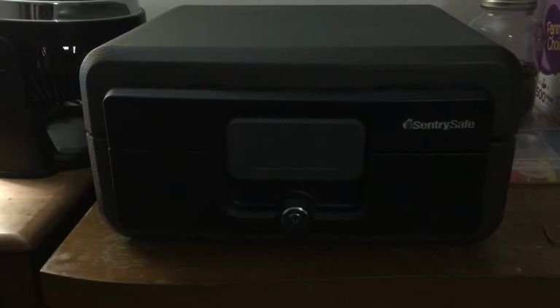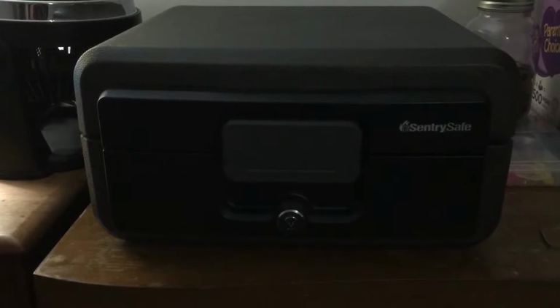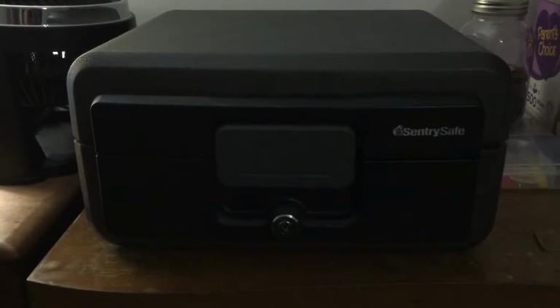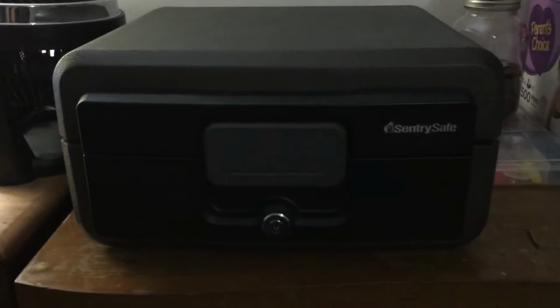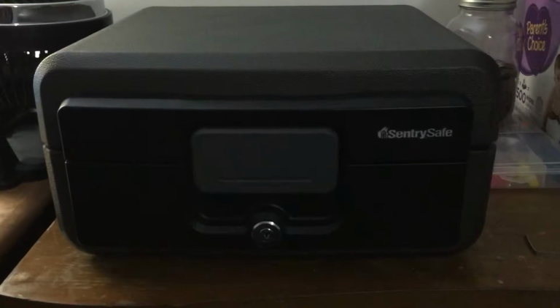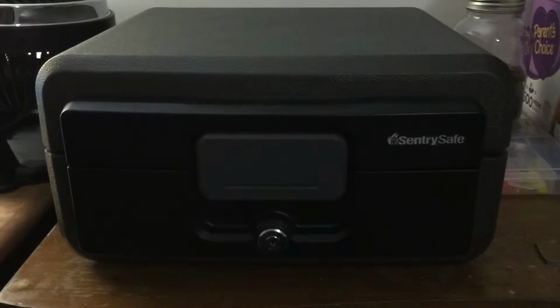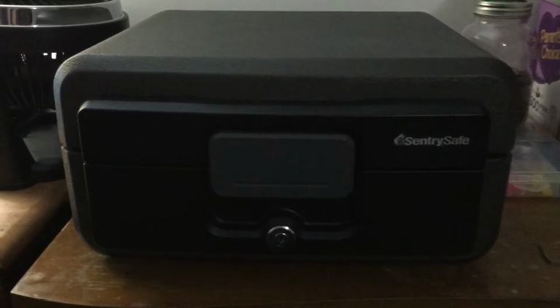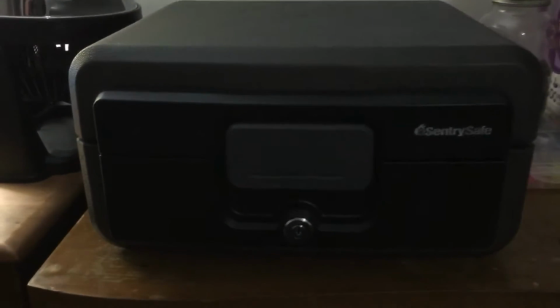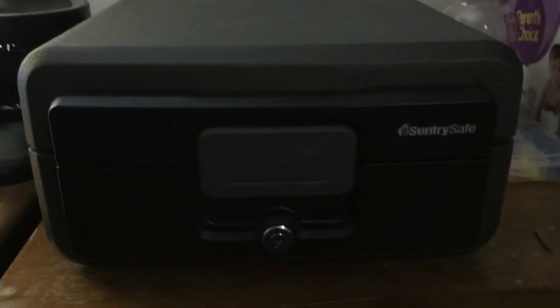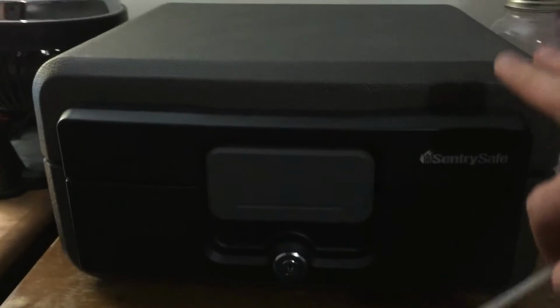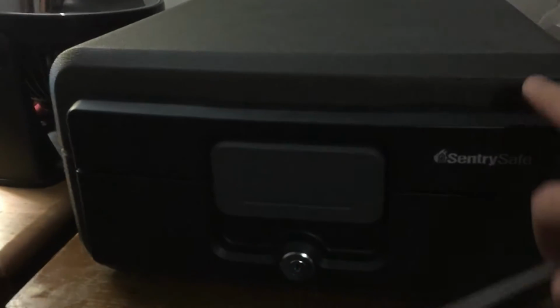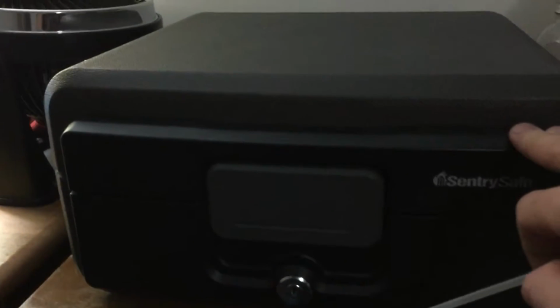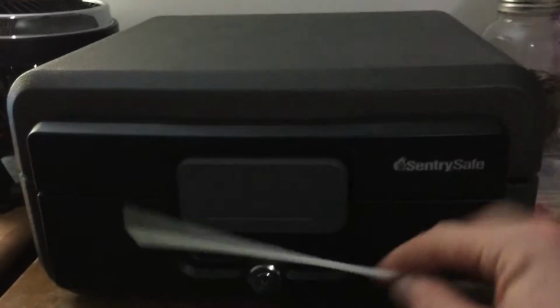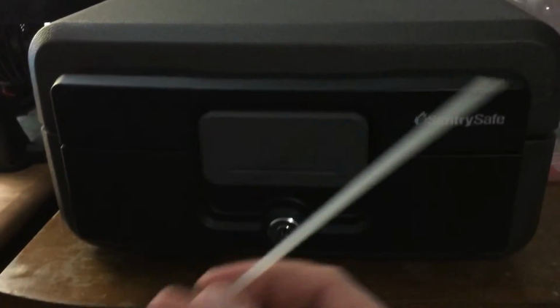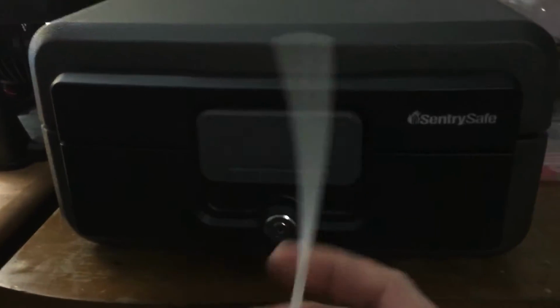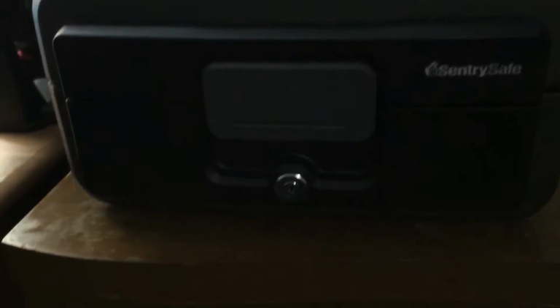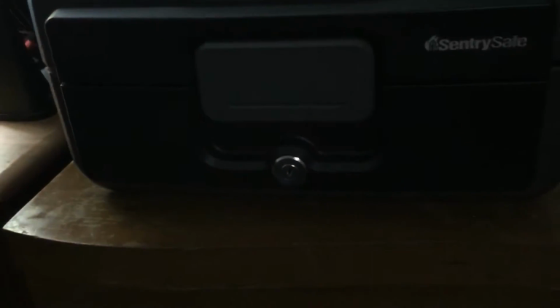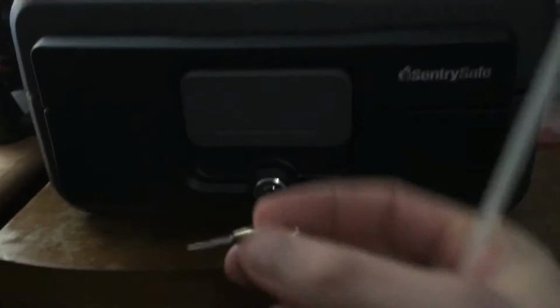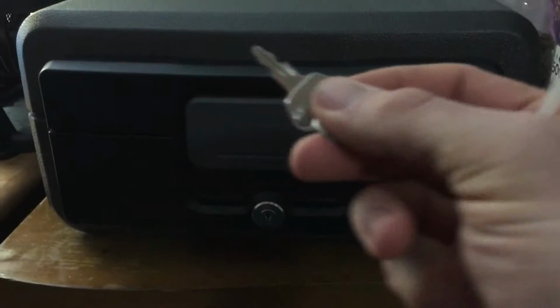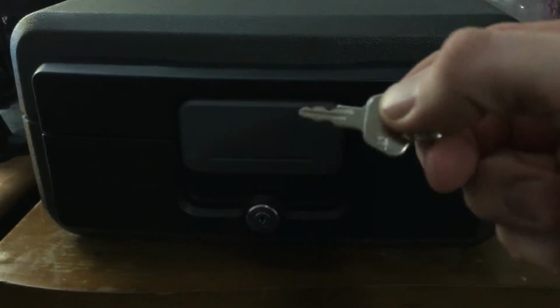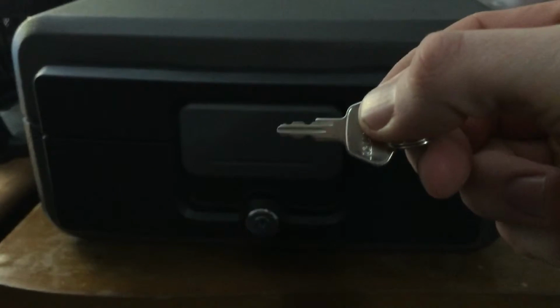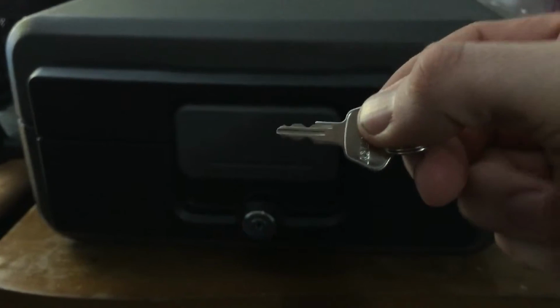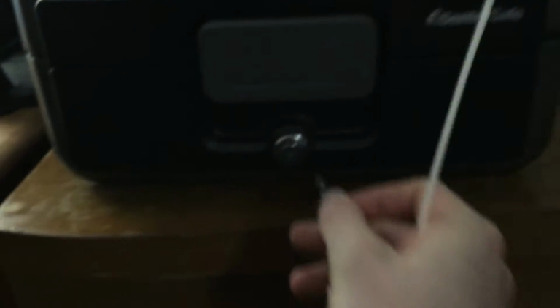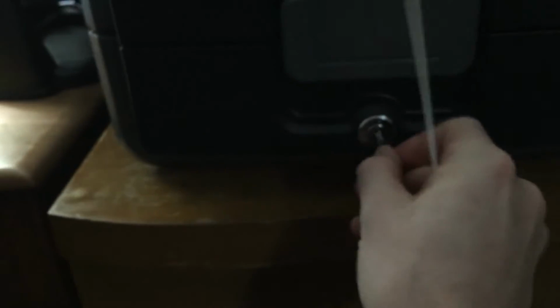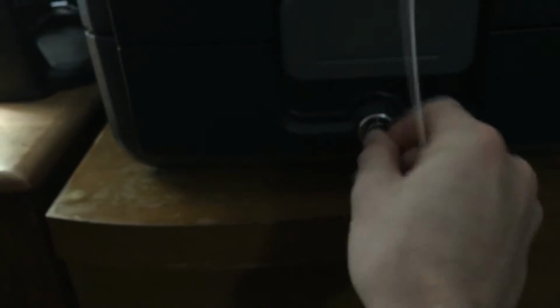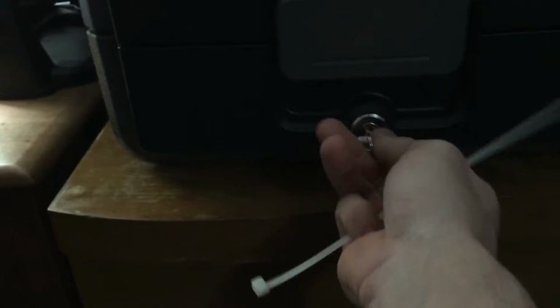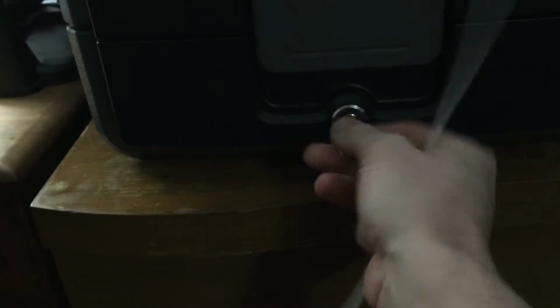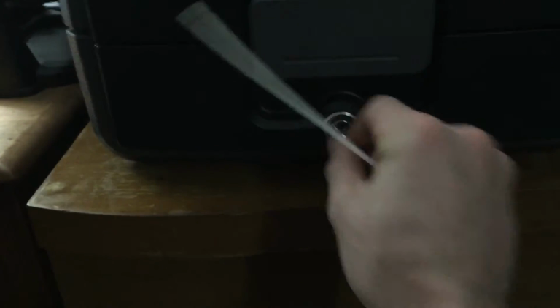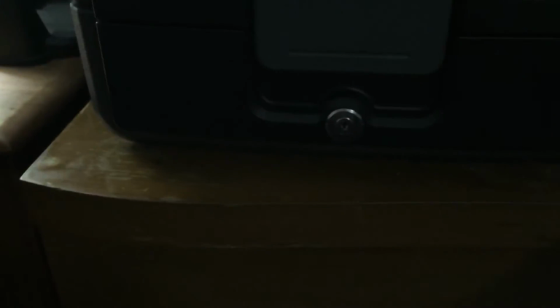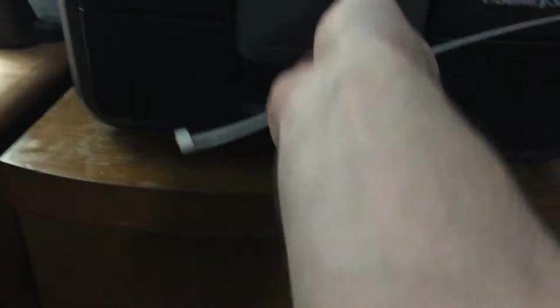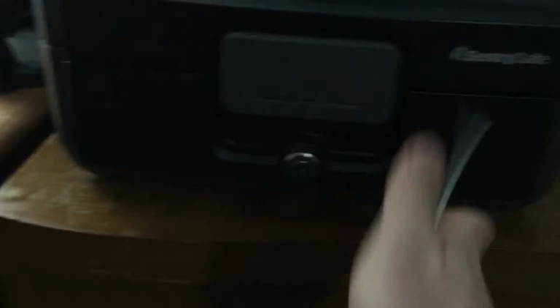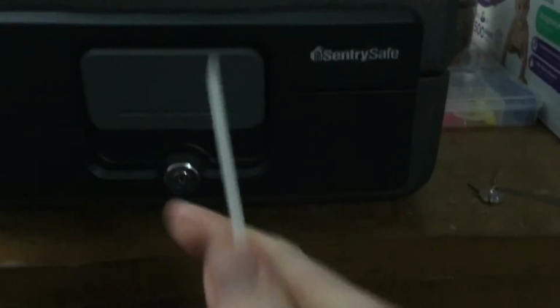Hey guys, what's going on? In this video I'm going to show you guys how to pick a sentry safe fireproof lockbox with a zip tie. So here's the key, just to show you. Lock it up.